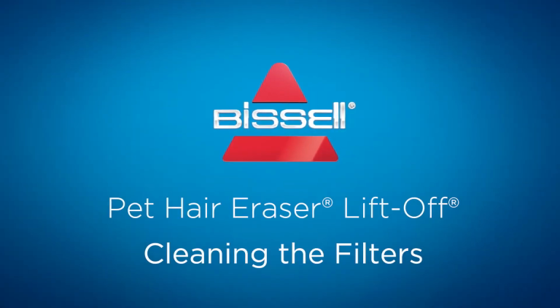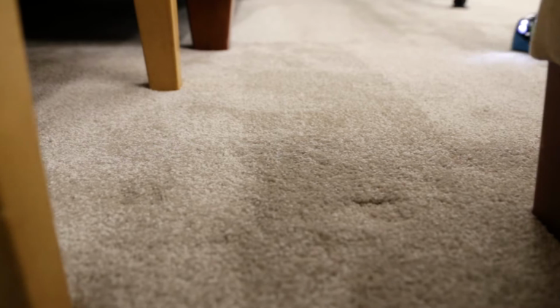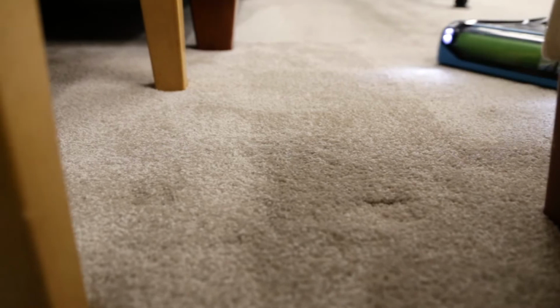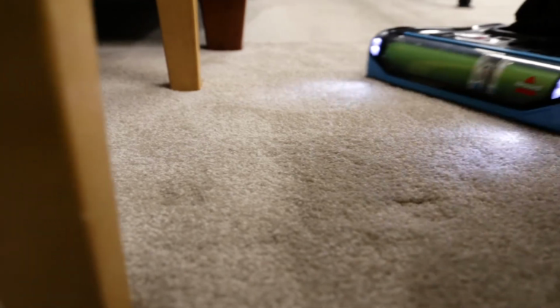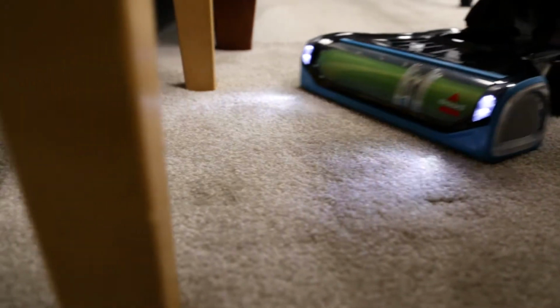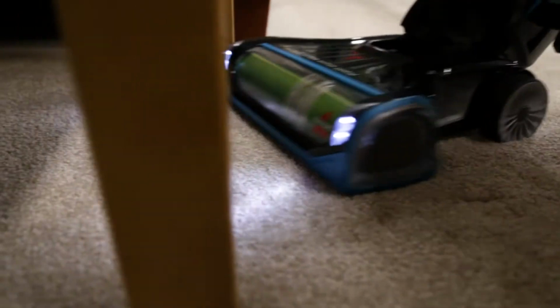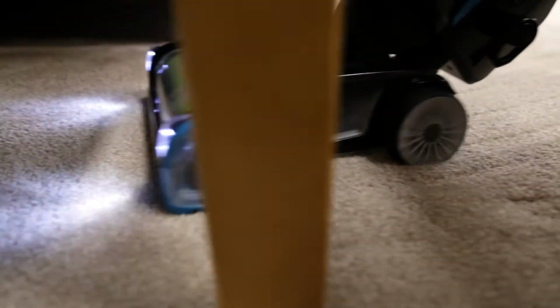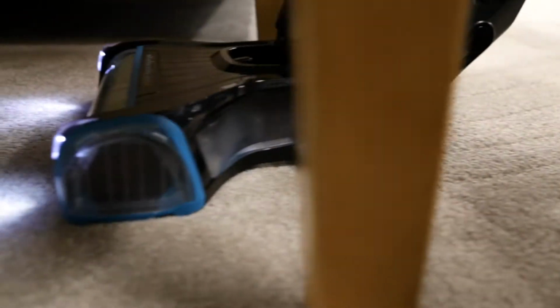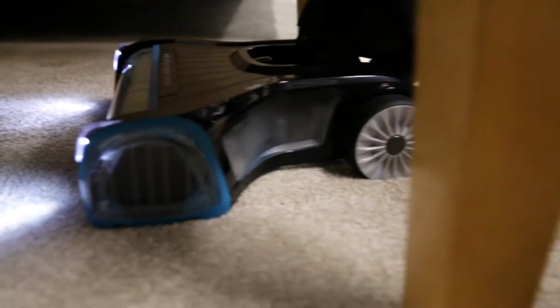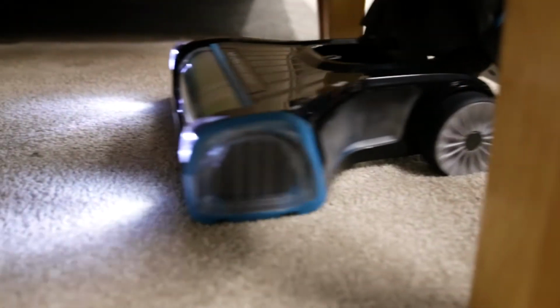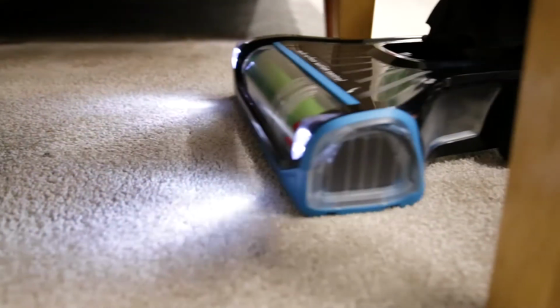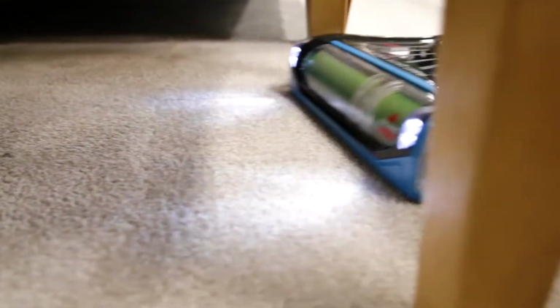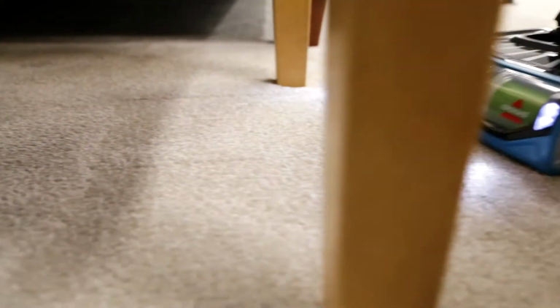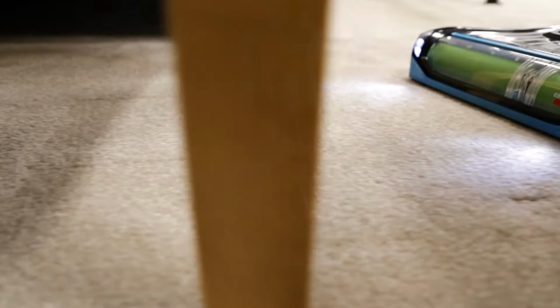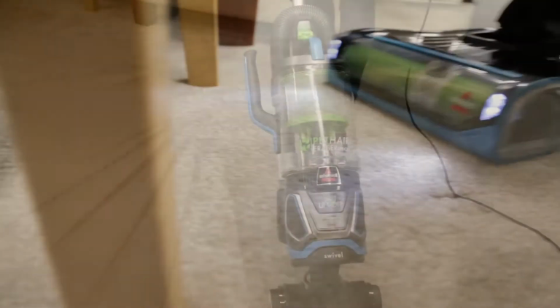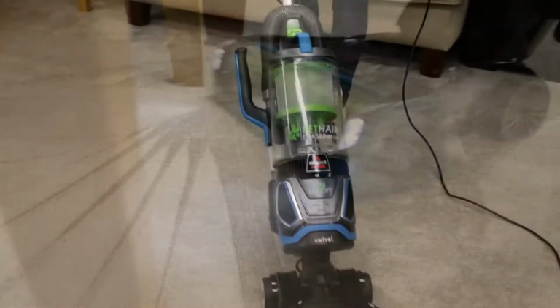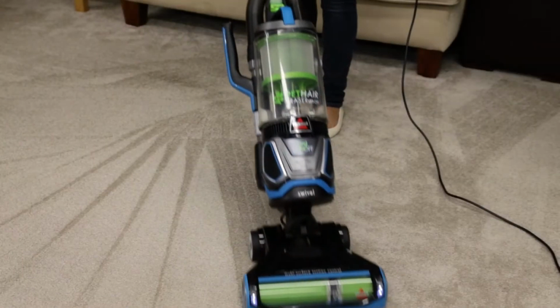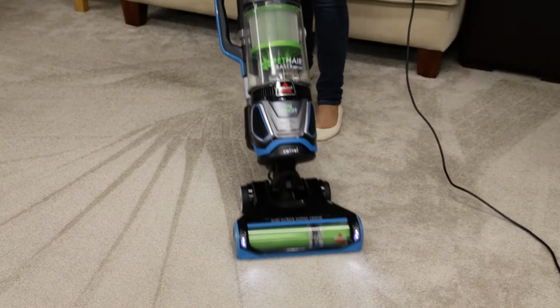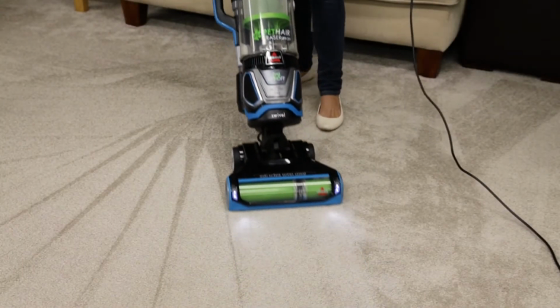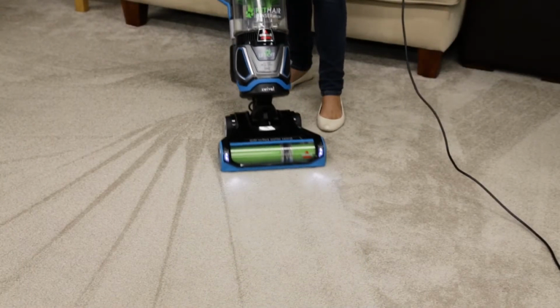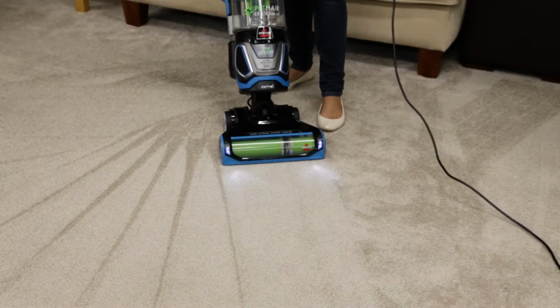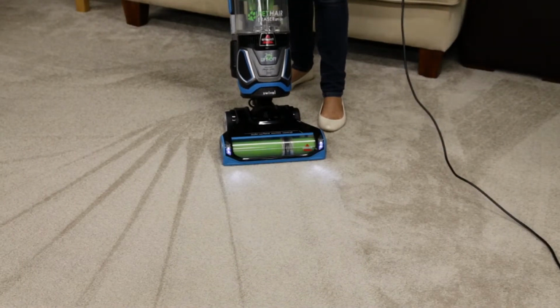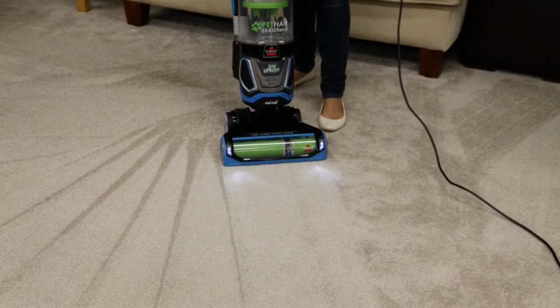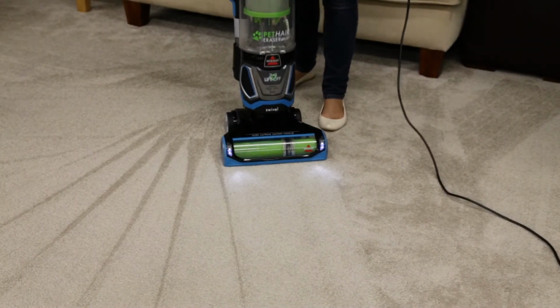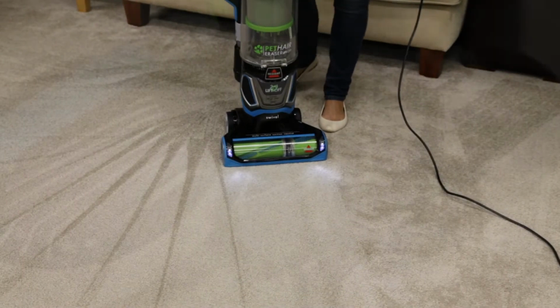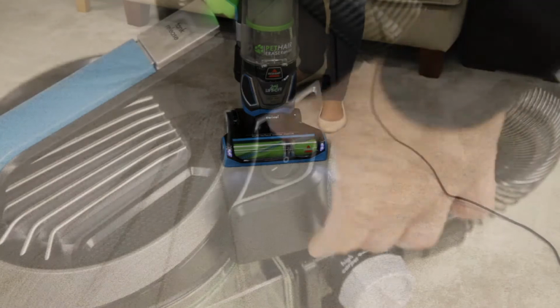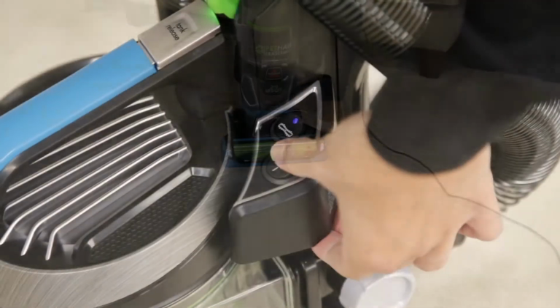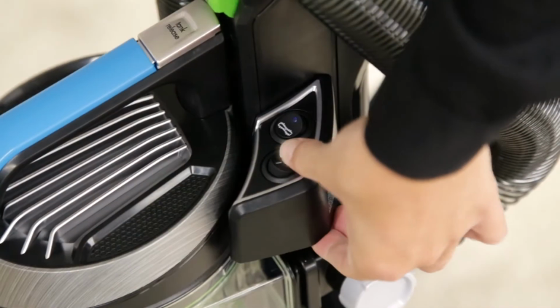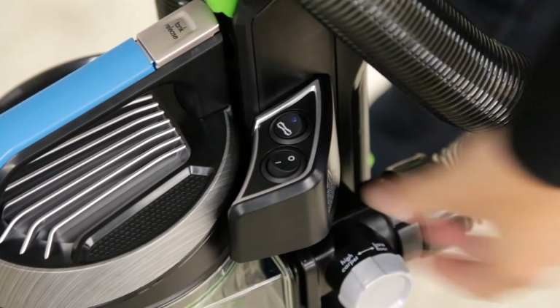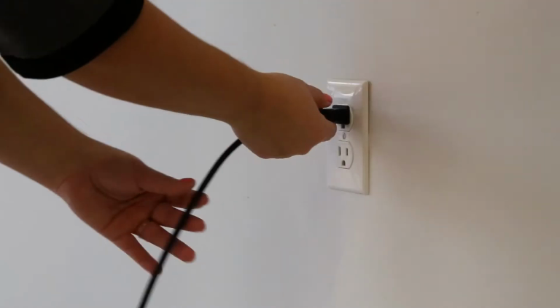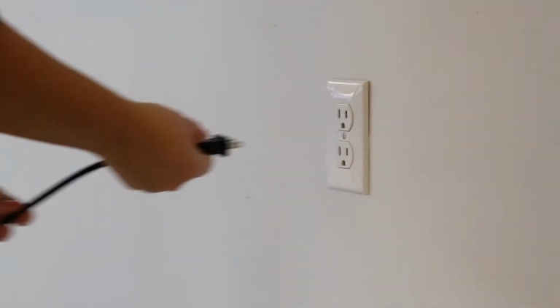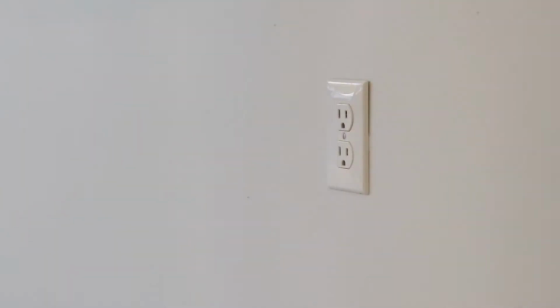When it comes time to clean the two filters on your machine, follow these easy steps. There are two filters located on the Pet Hair Eraser Liftoff. To access the pre-motor filter, make sure your vacuum is turned off and unplugged.